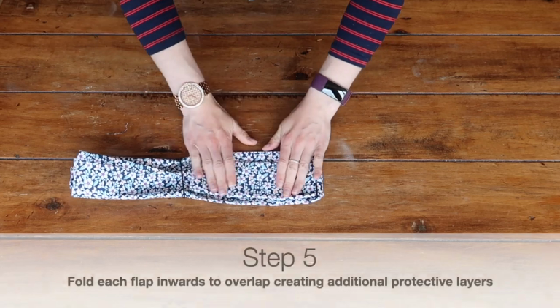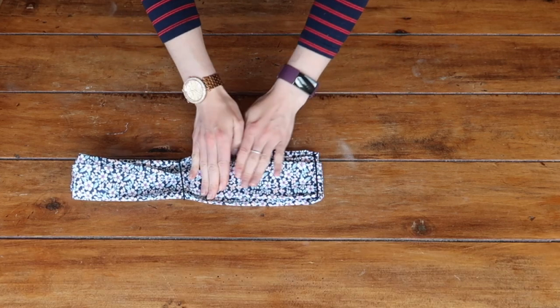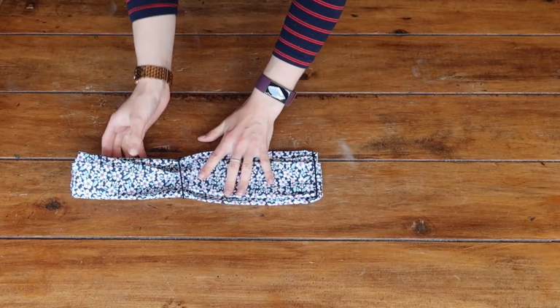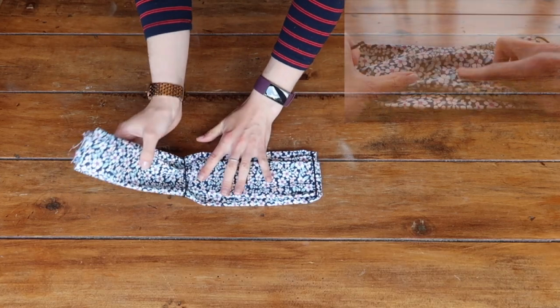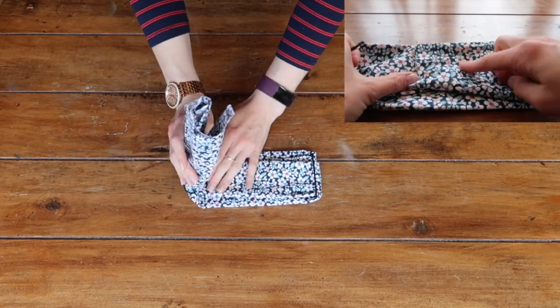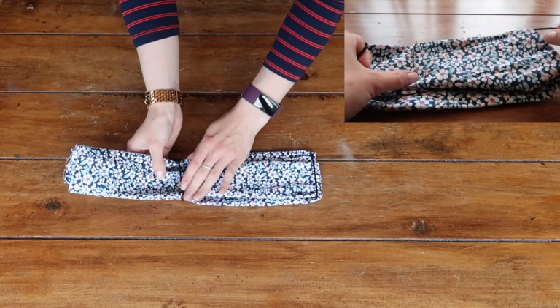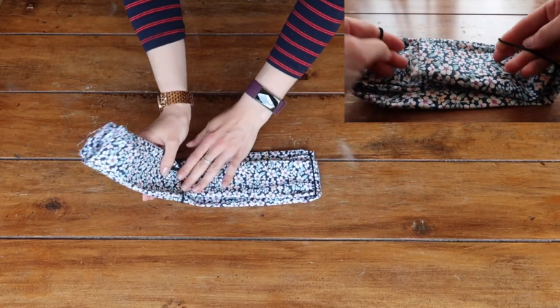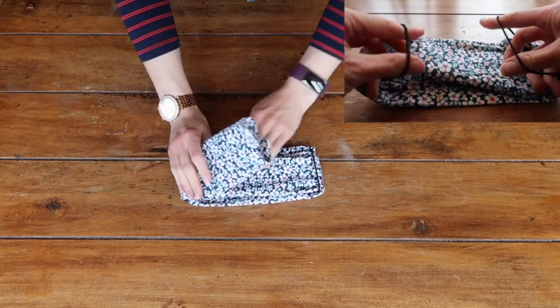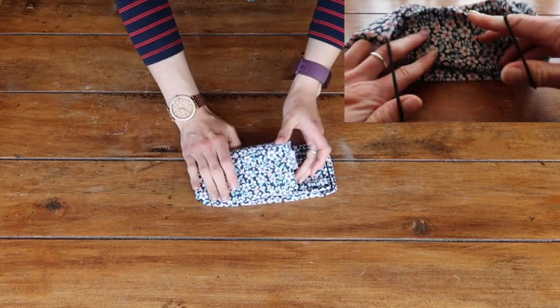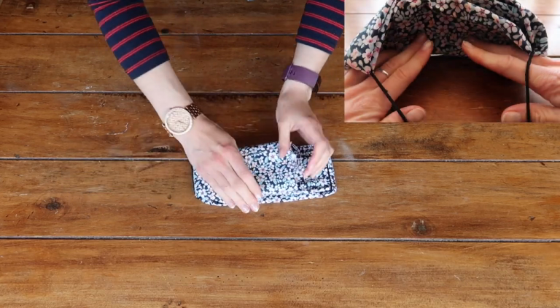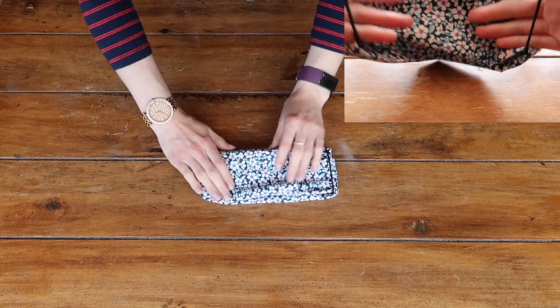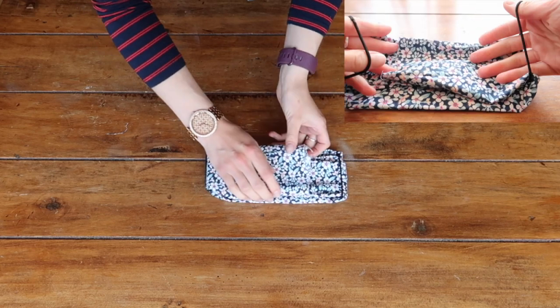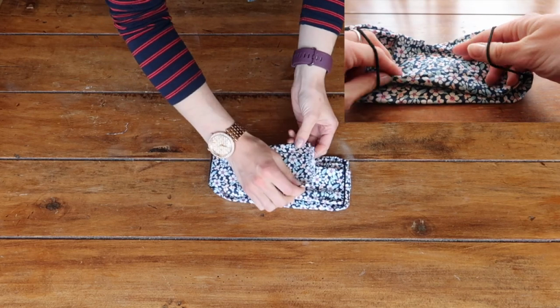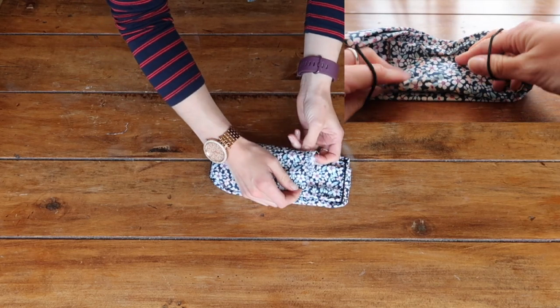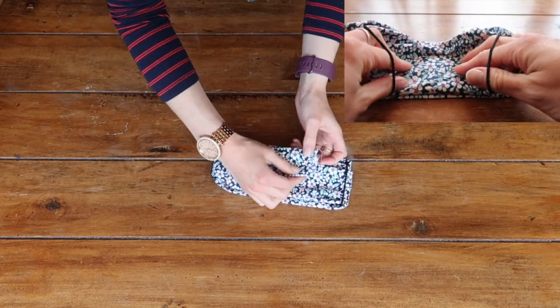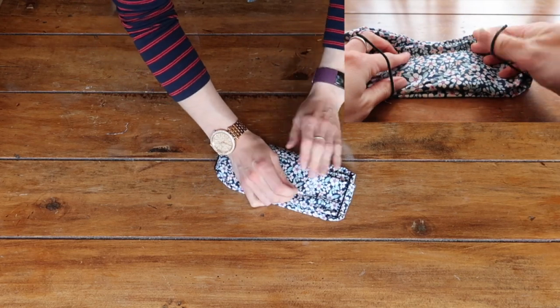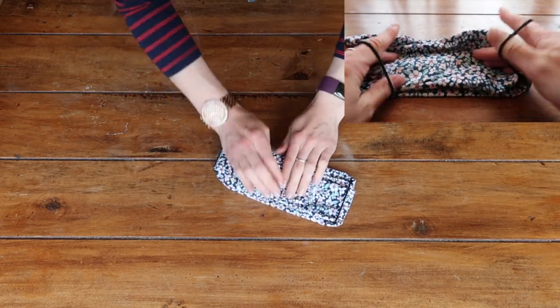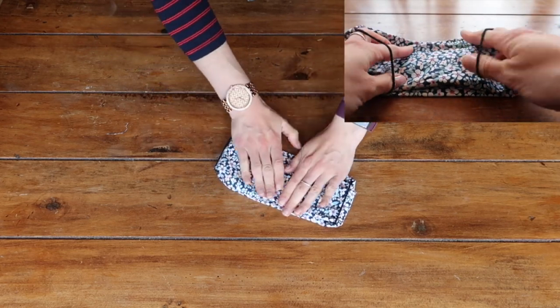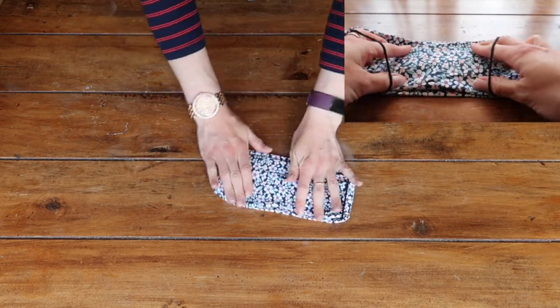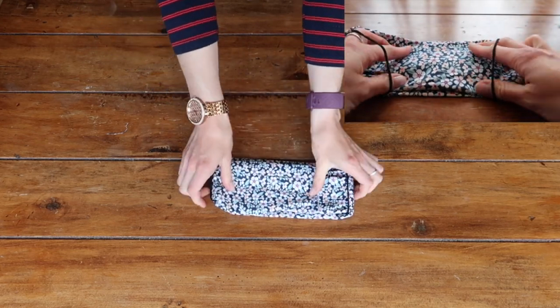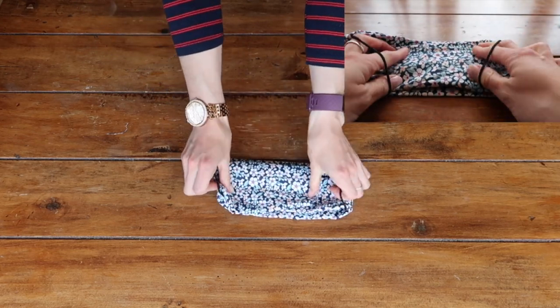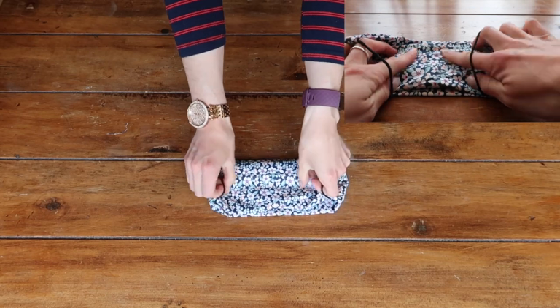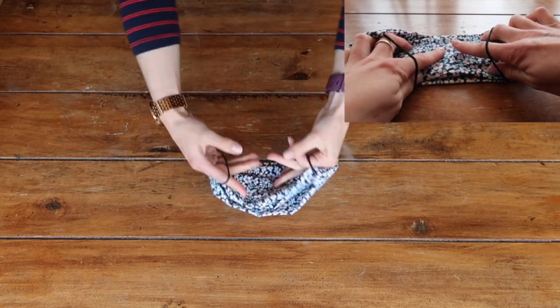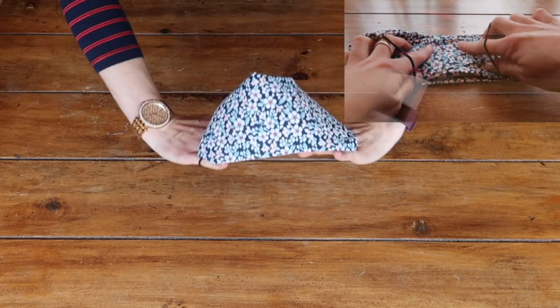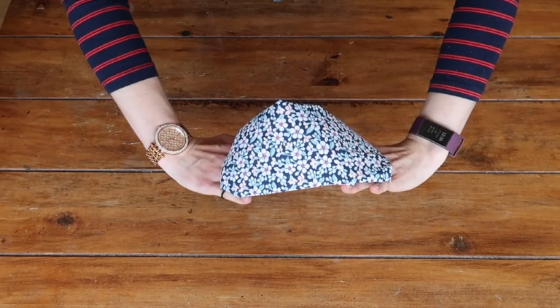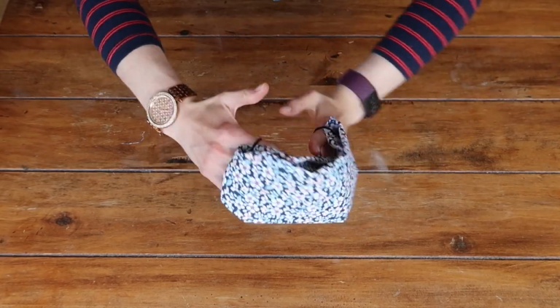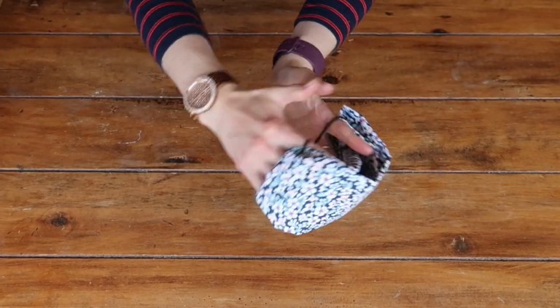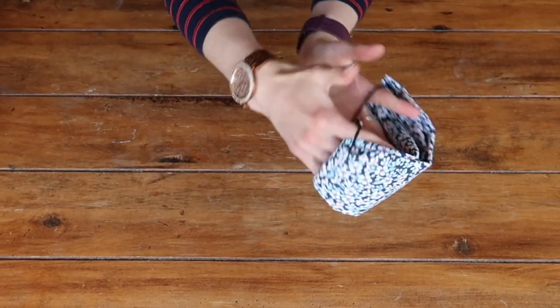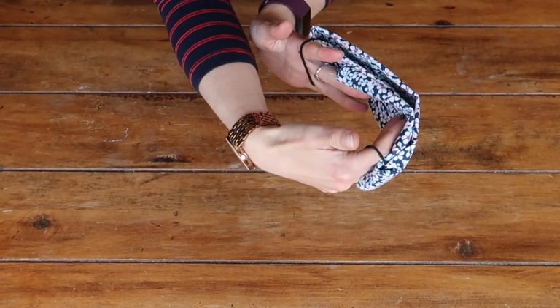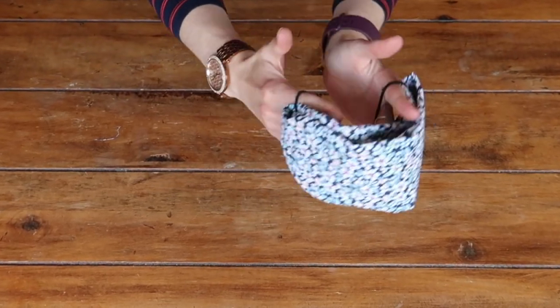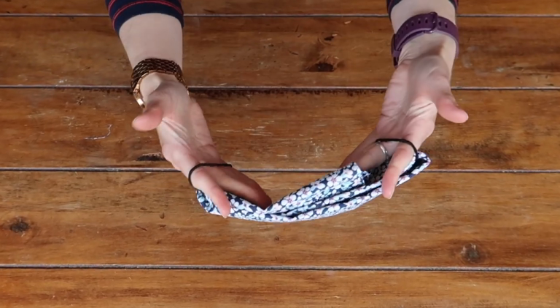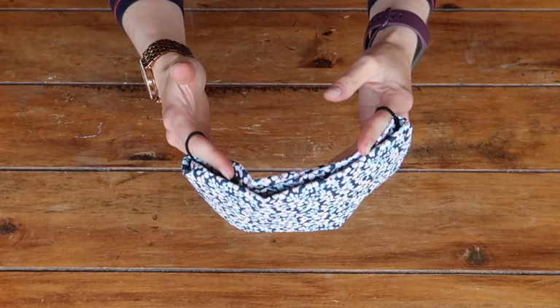Next I'm simply going to fold those two flaps in on each other so we have another two layers of fabric protection. The more that you work with this and smooth it out, the more comfortable it will be to have around your nose and mouth. You'll end up with a nice flat piece of fabric where your nose and mouth will go so there's nothing aggravating. And that is literally it.